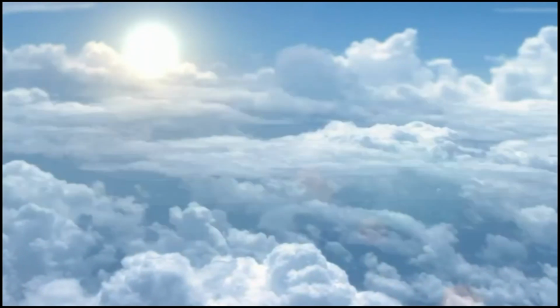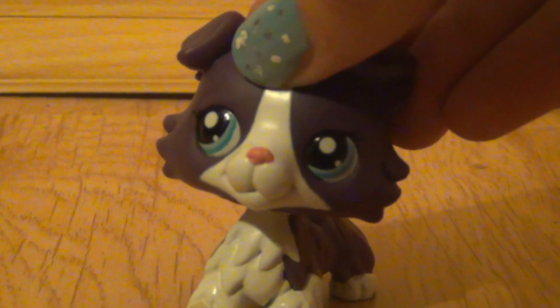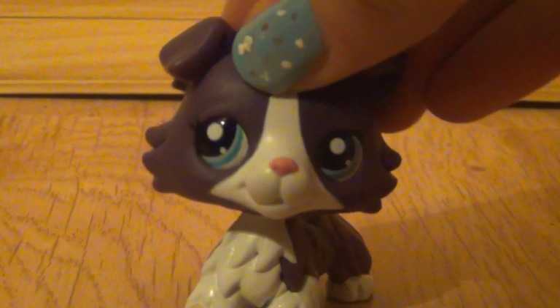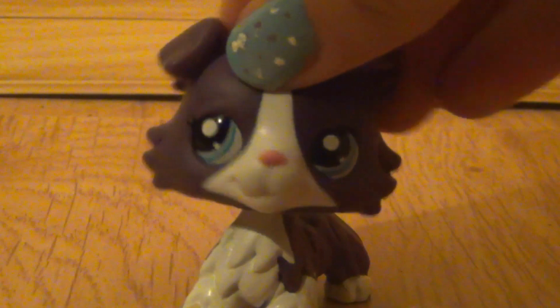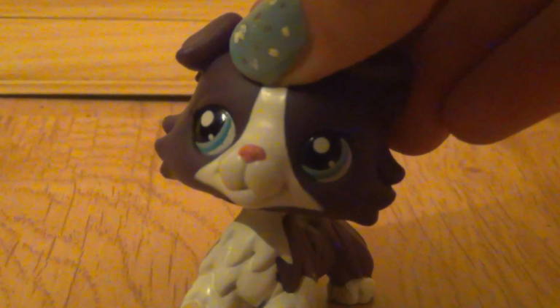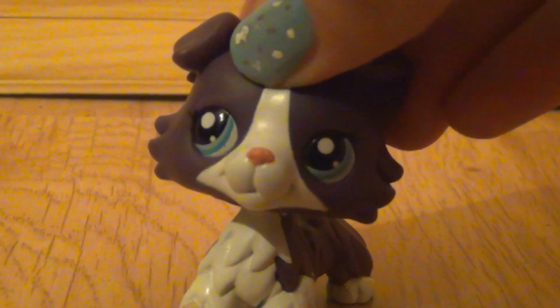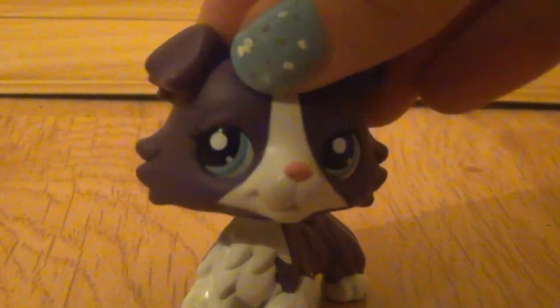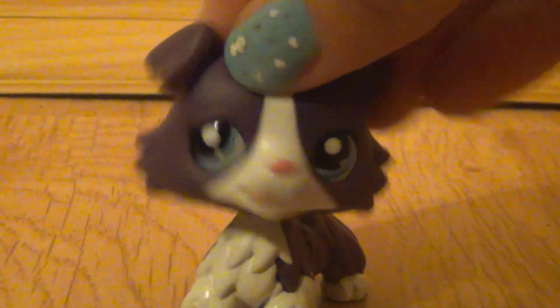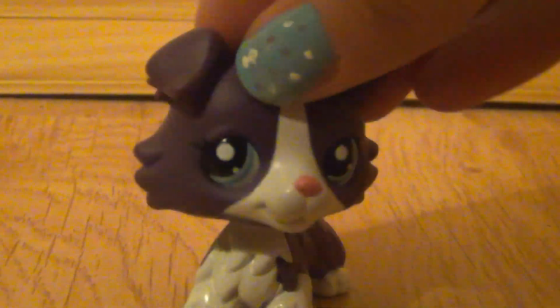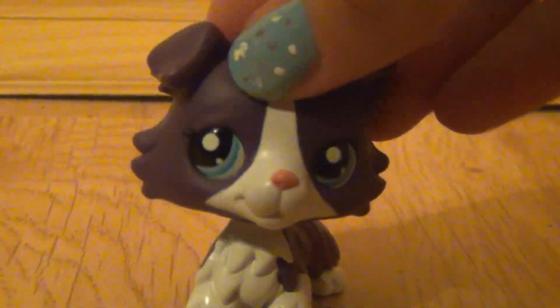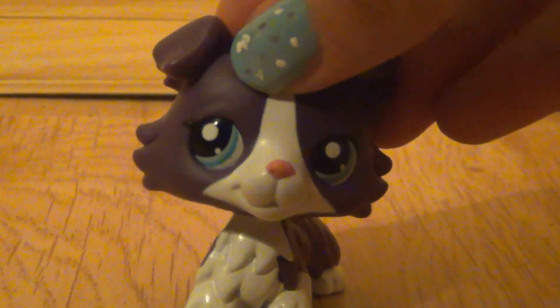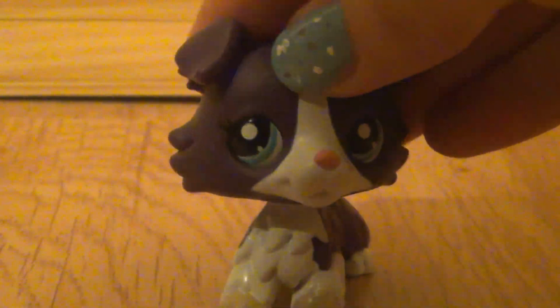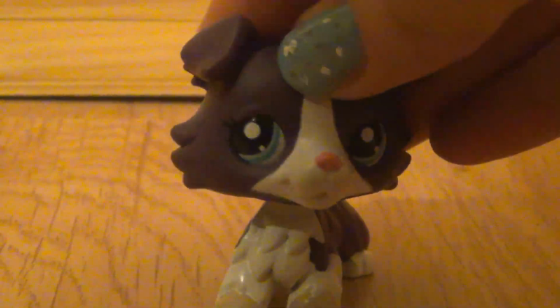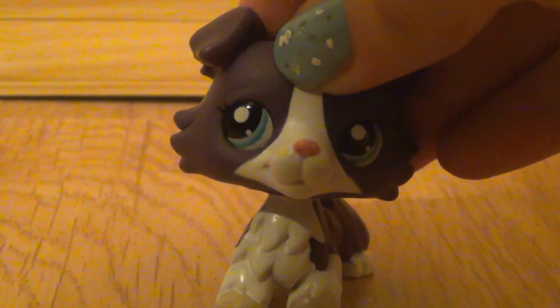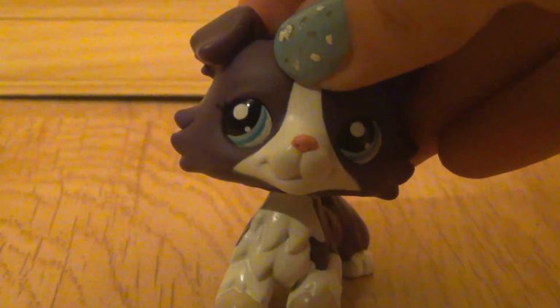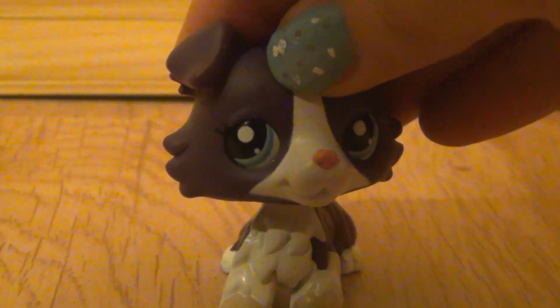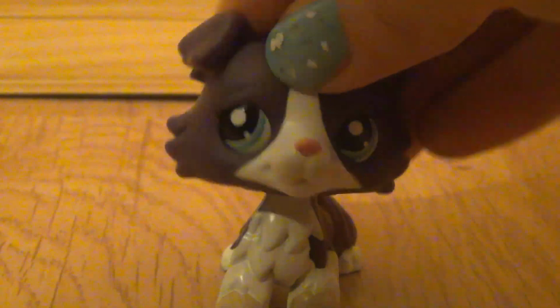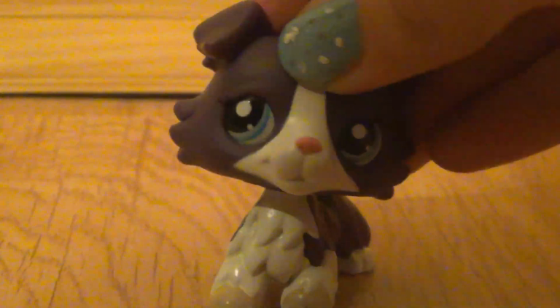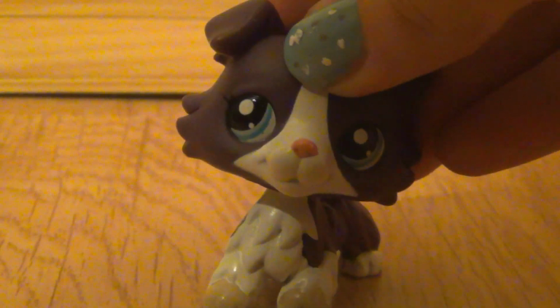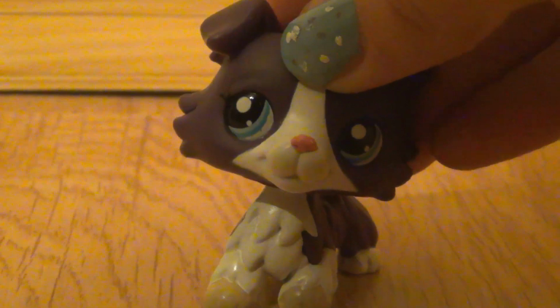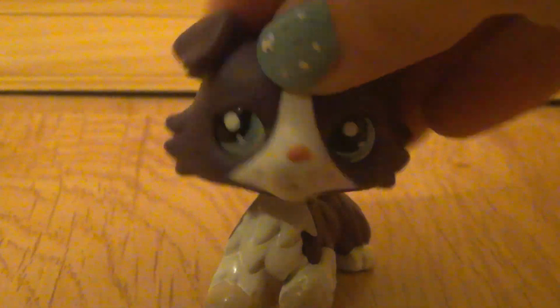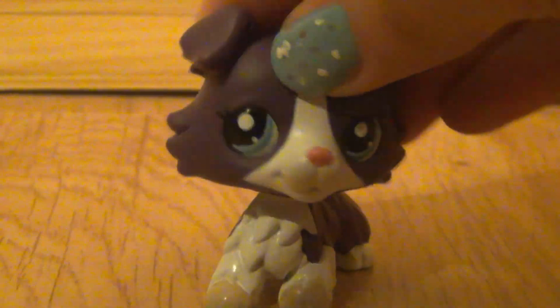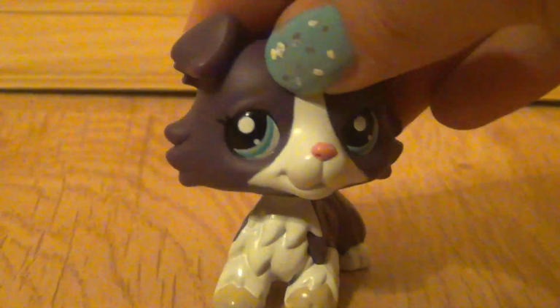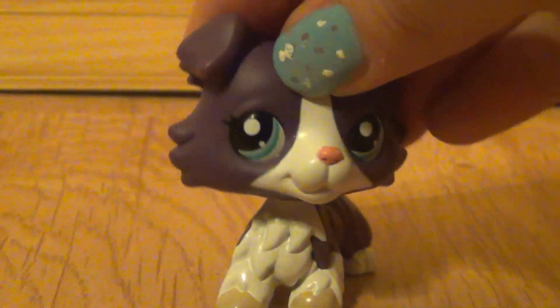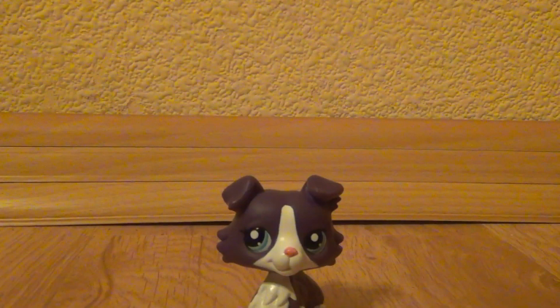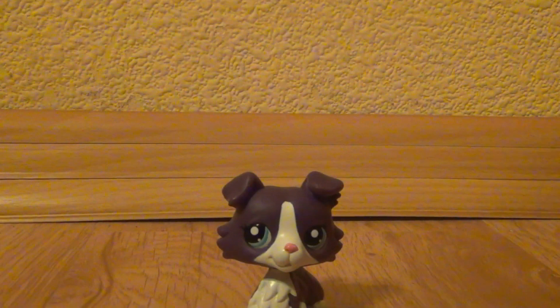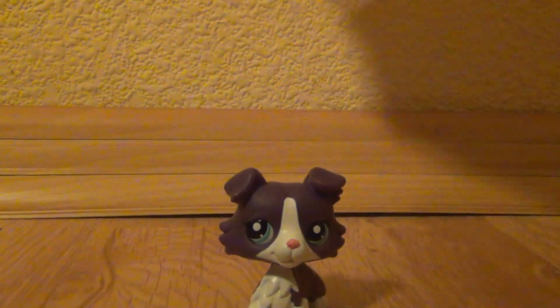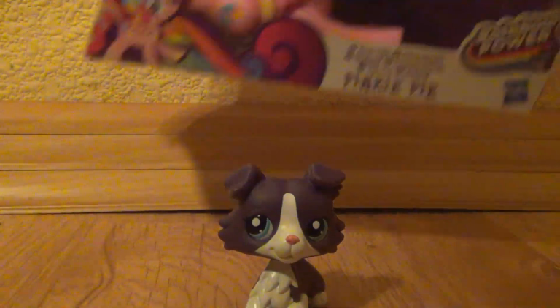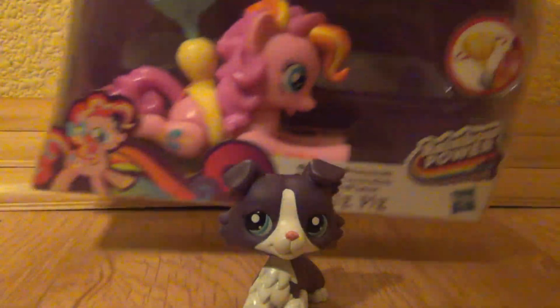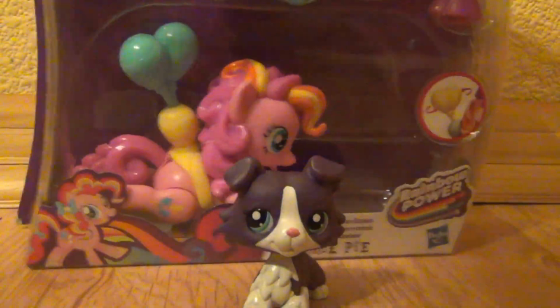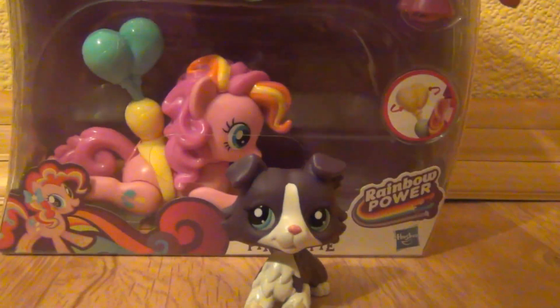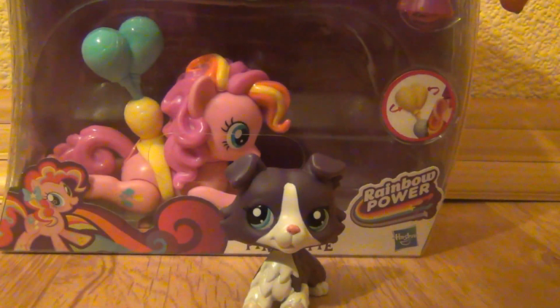Hi guys, it's Rainbow Dancer TV here. Today I'm coming here with another review. I'm going to be reviewing this My Little Pony, Pinkie Pie.